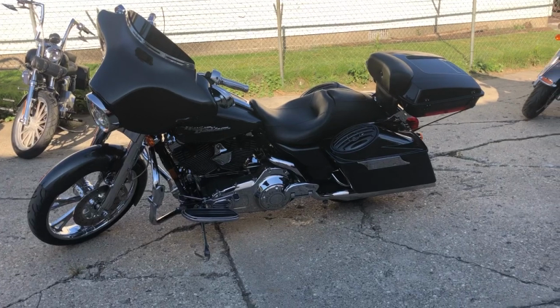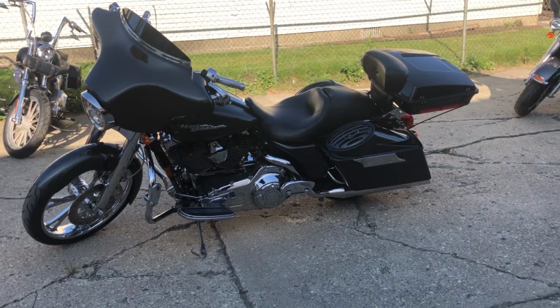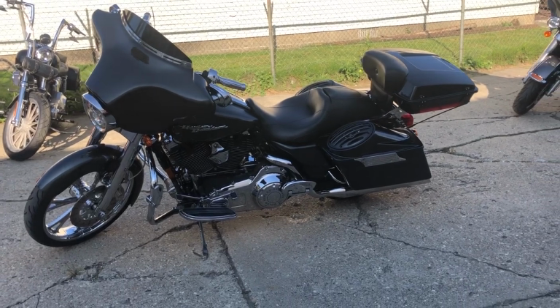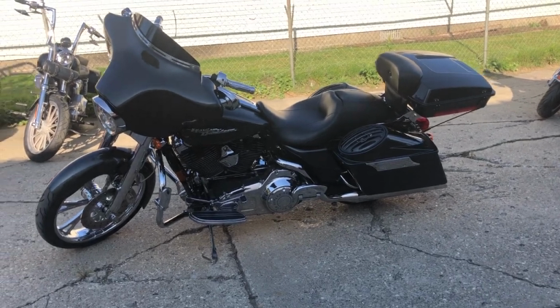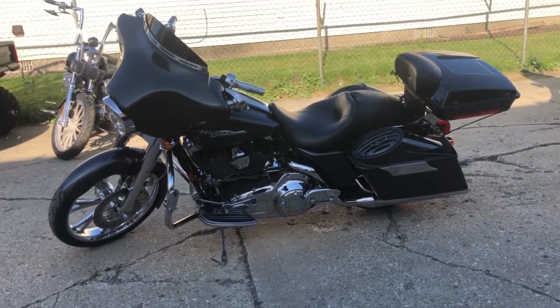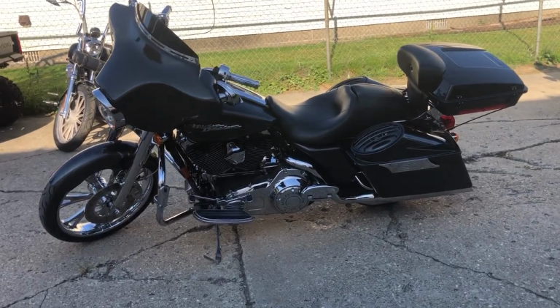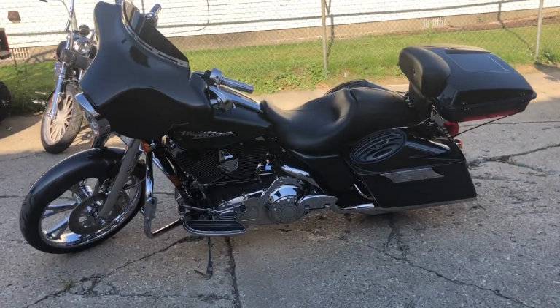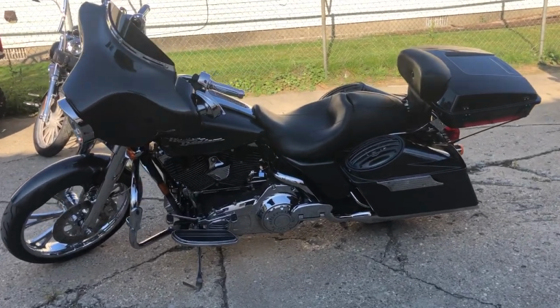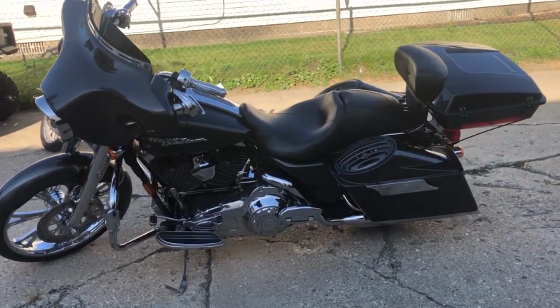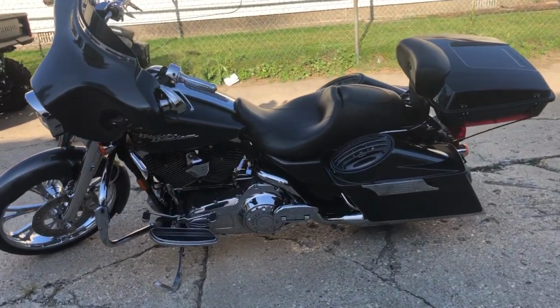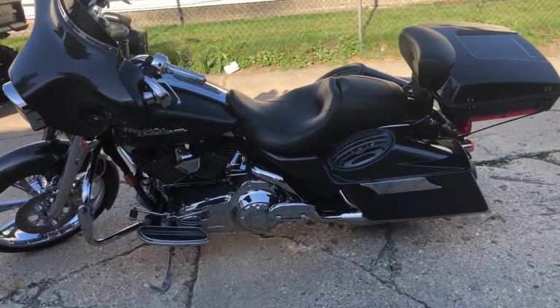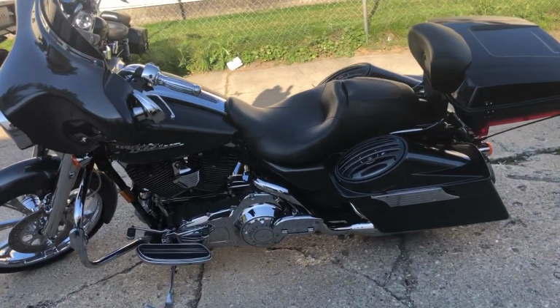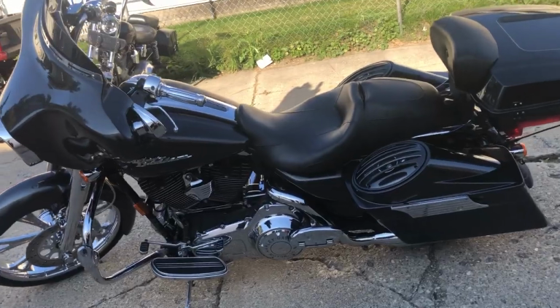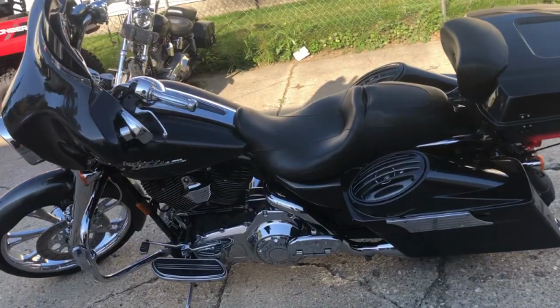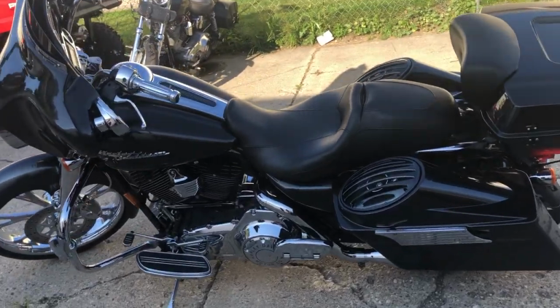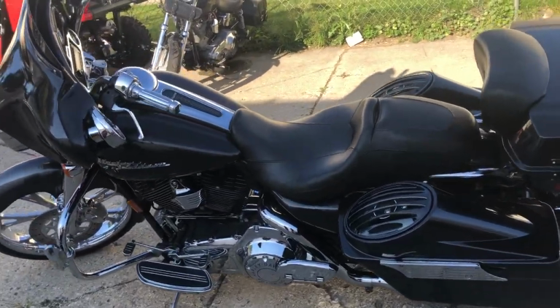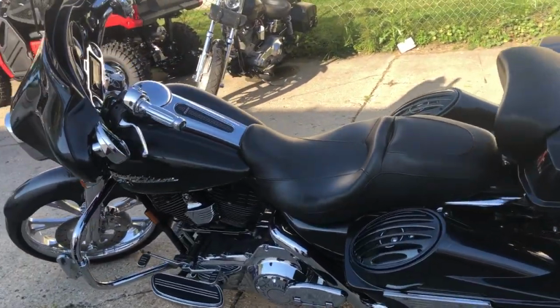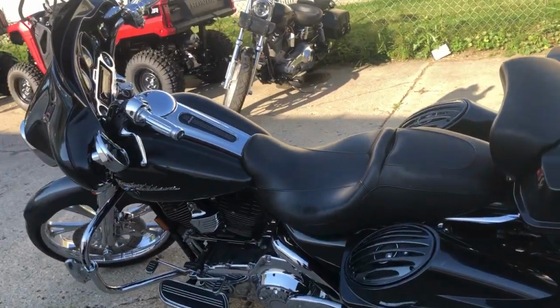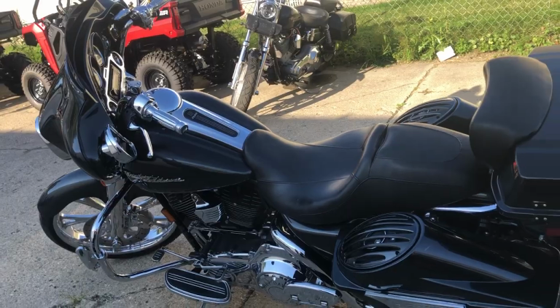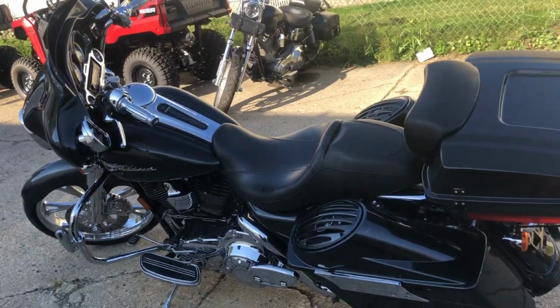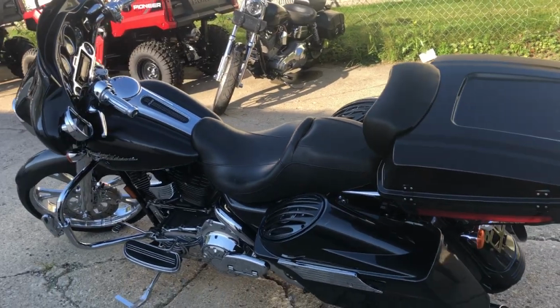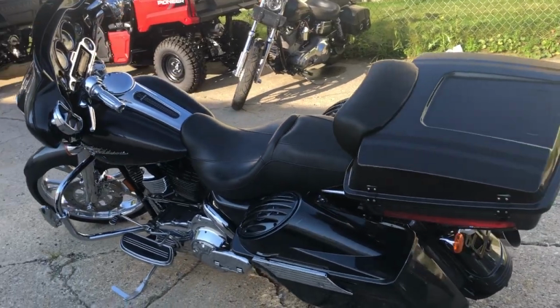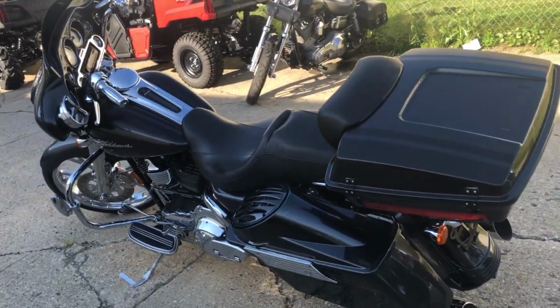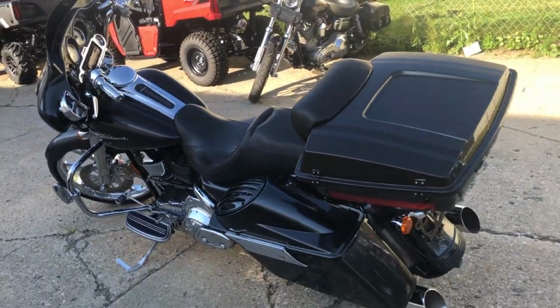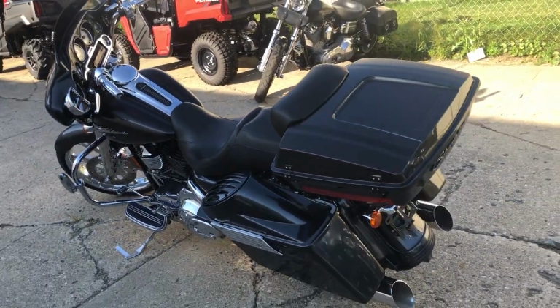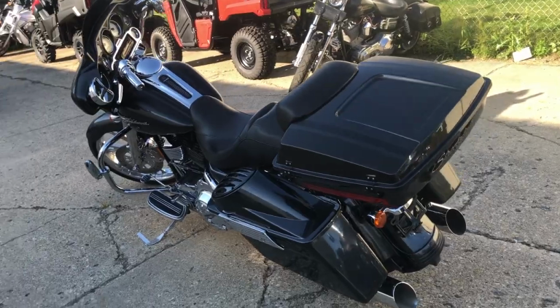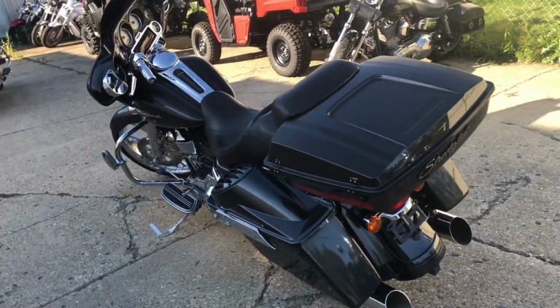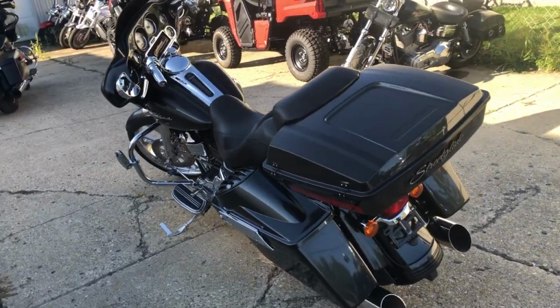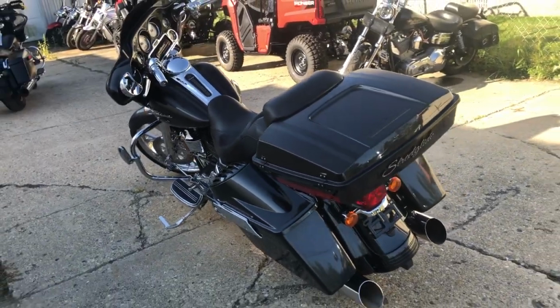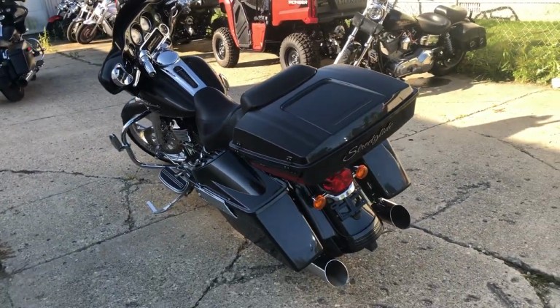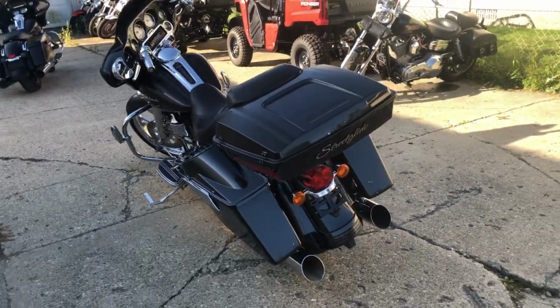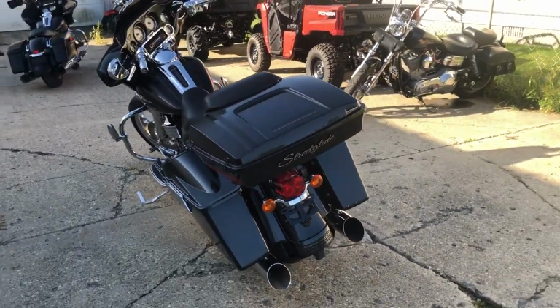Hey guys, approvalpowersports.com here doing some videos on some stuff that just came in. Check this one out — it's a 2008 Street Glide big wheel bagger with over five grand in extras on this one. Take a close look.